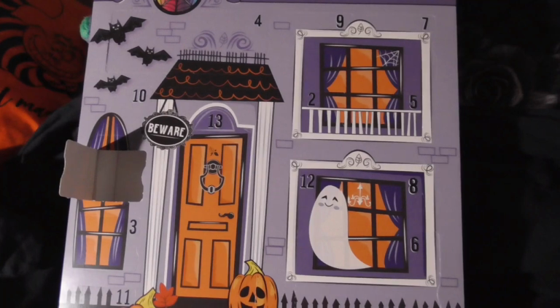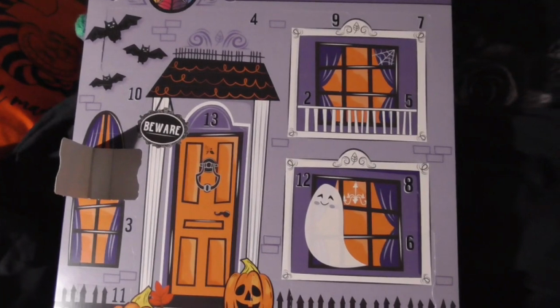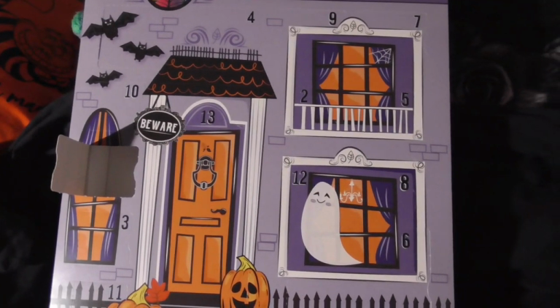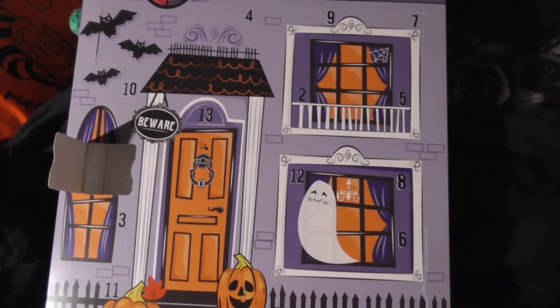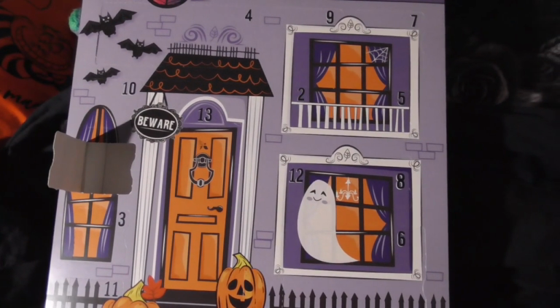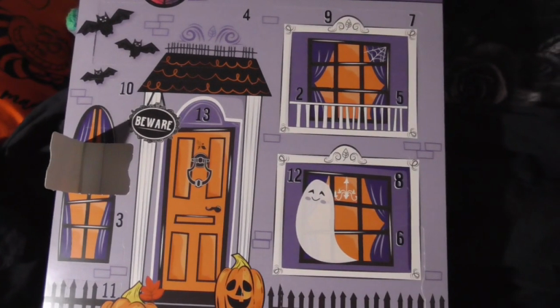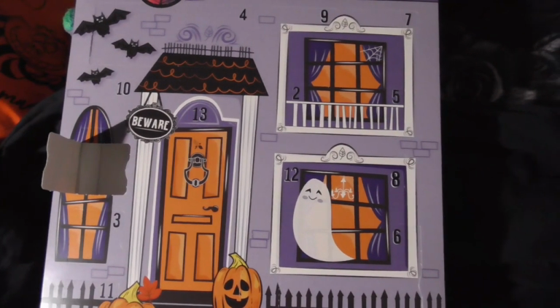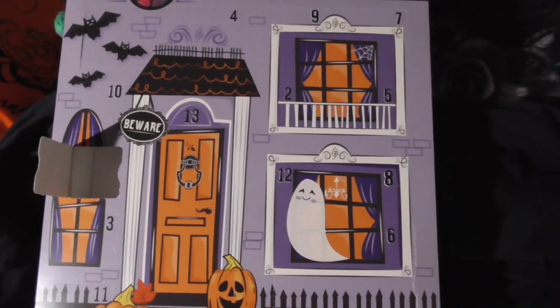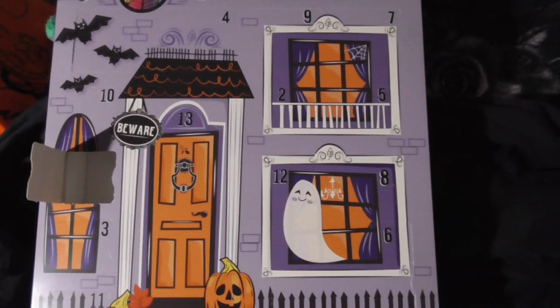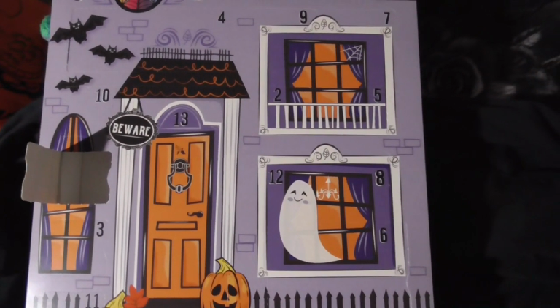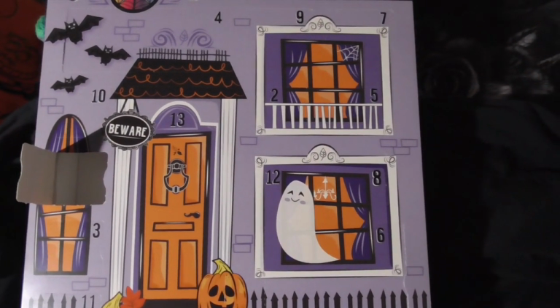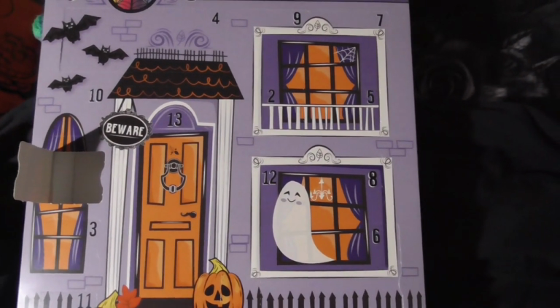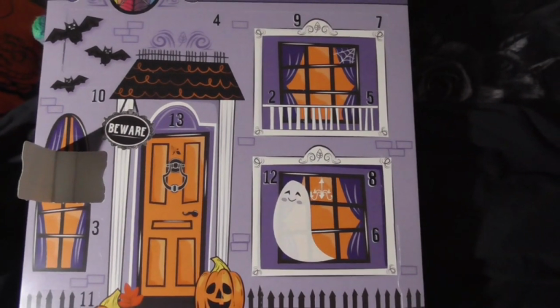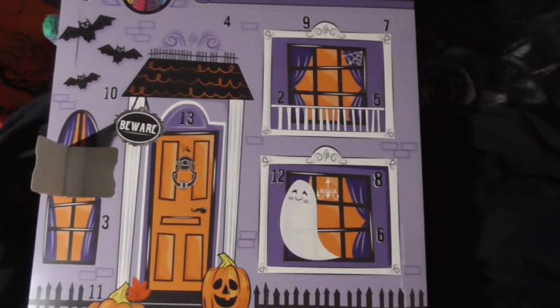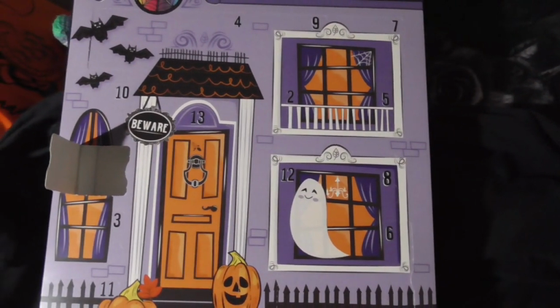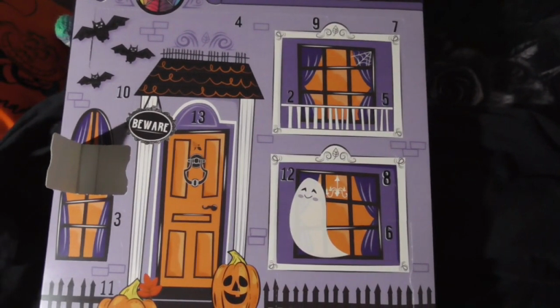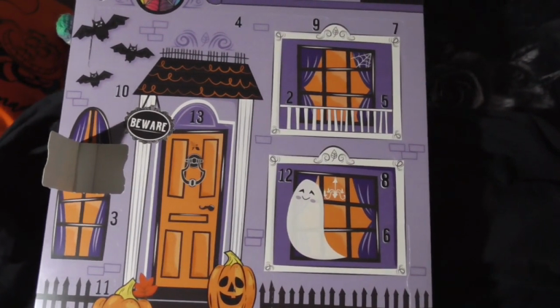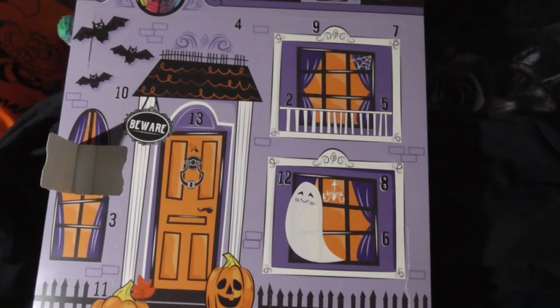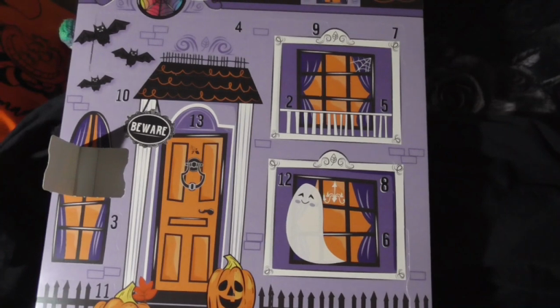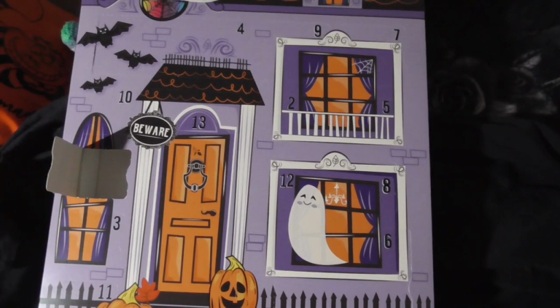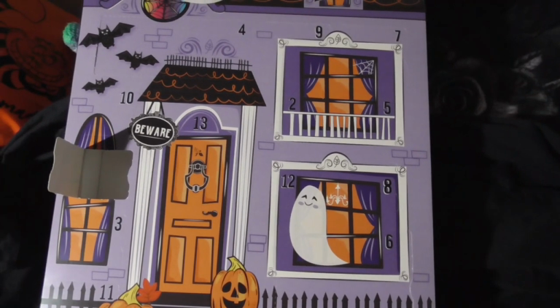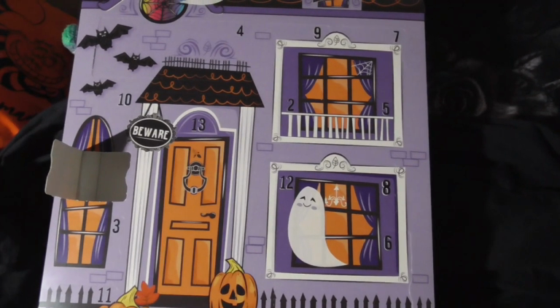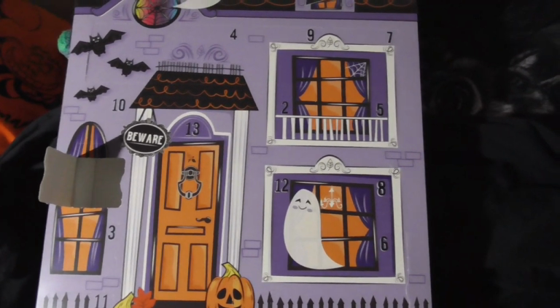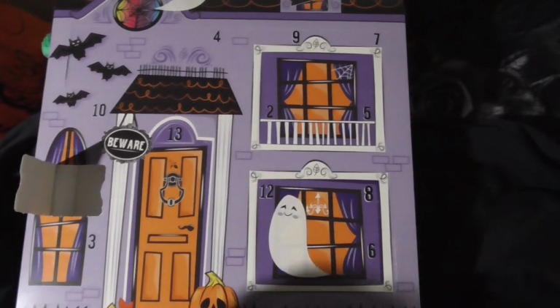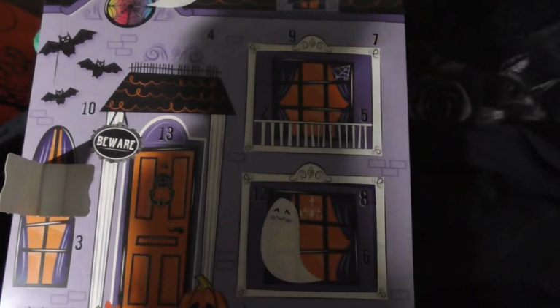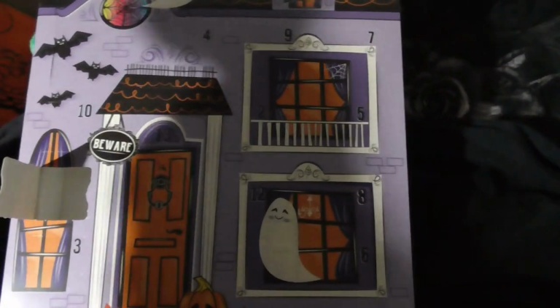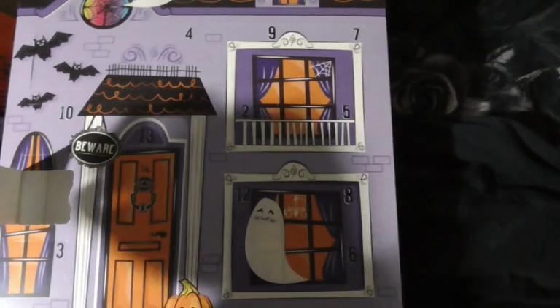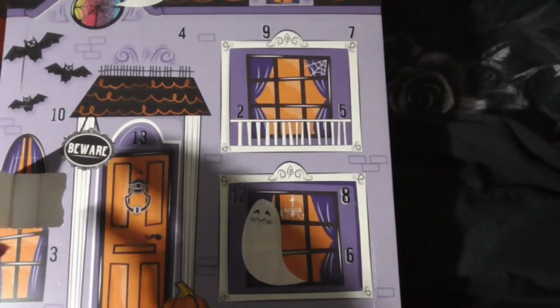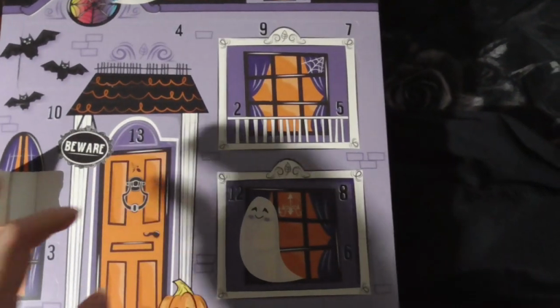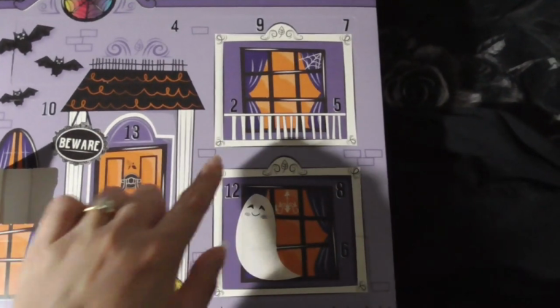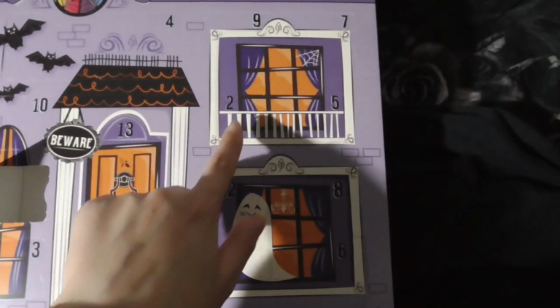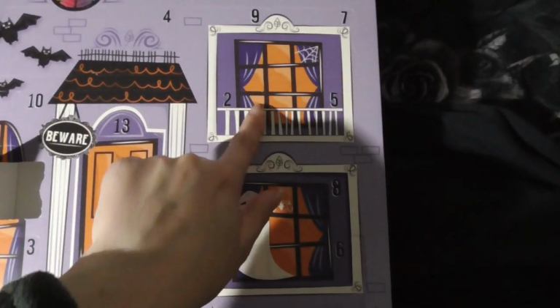Good morning. I'm sorry the light seems a bit weird. It's really dark outside. Day number two.